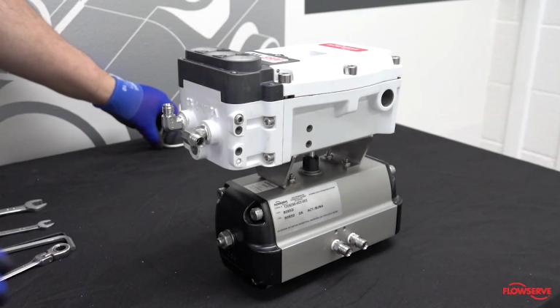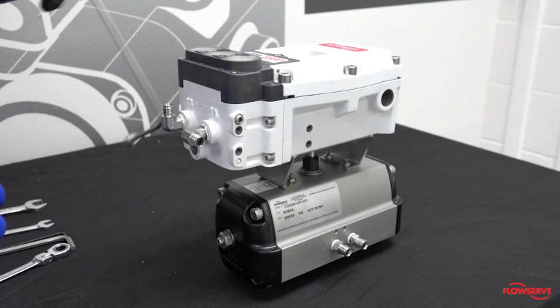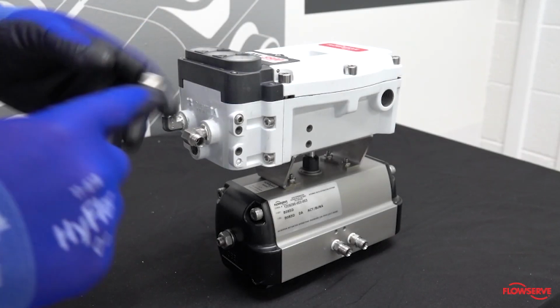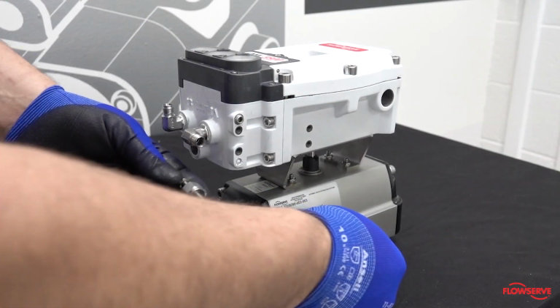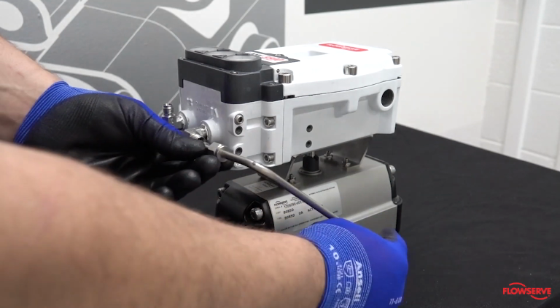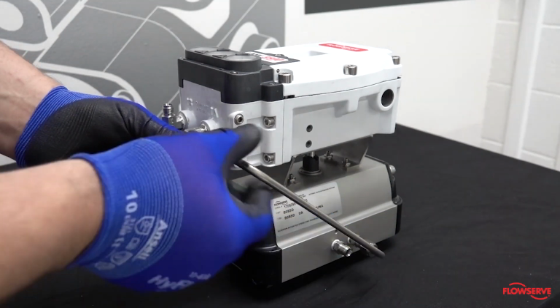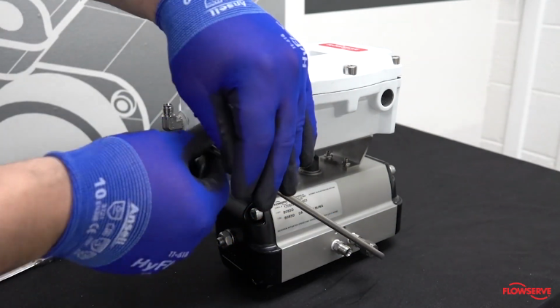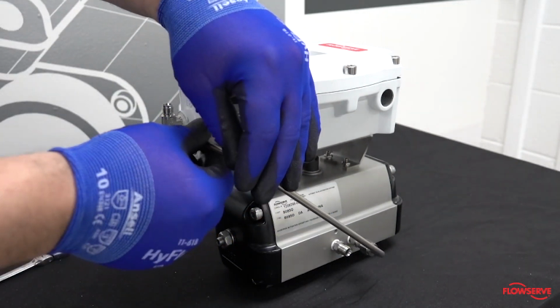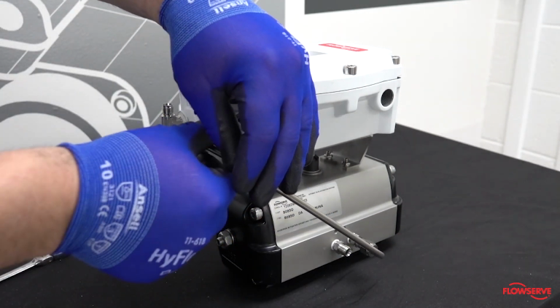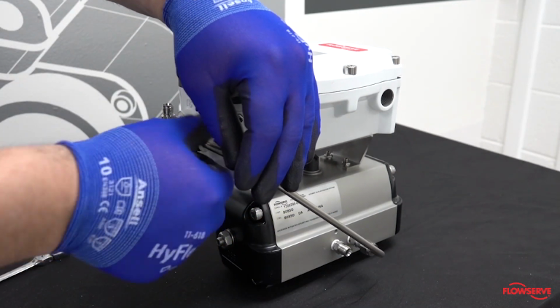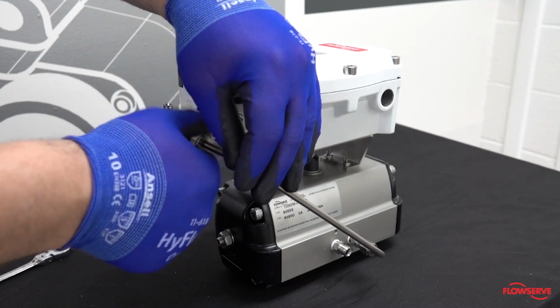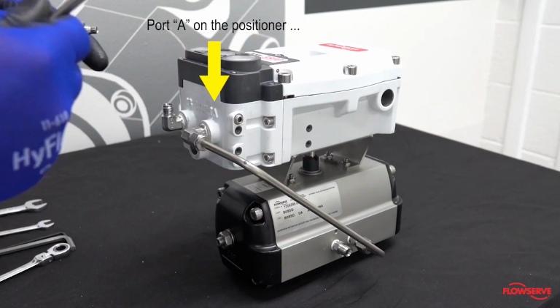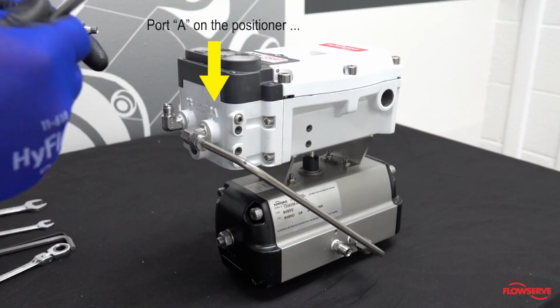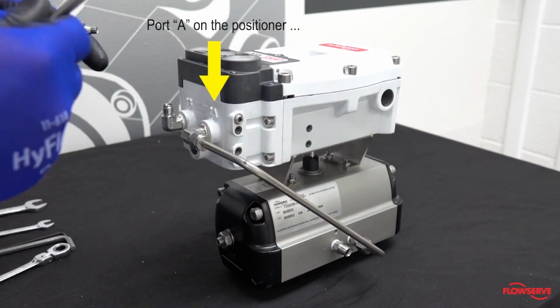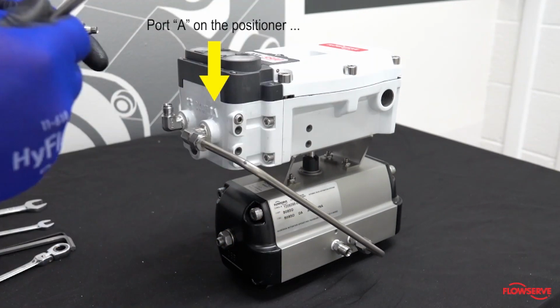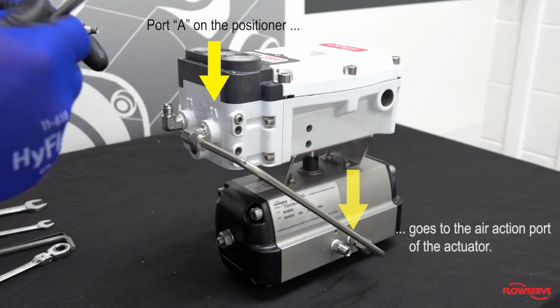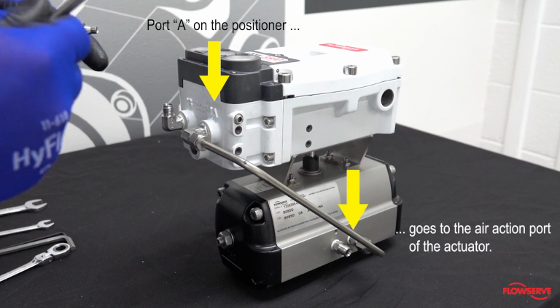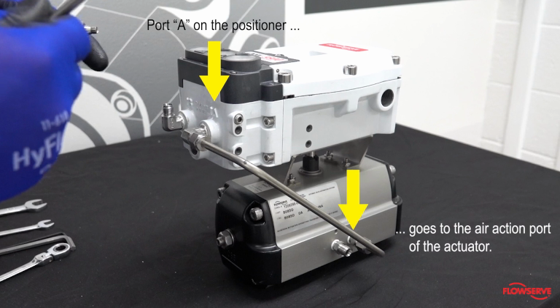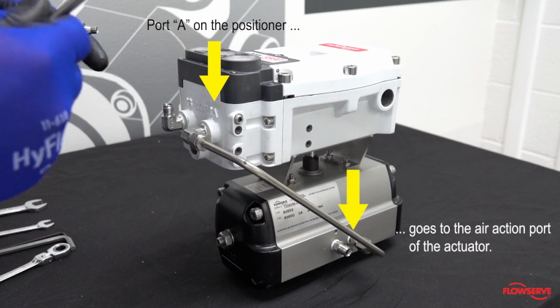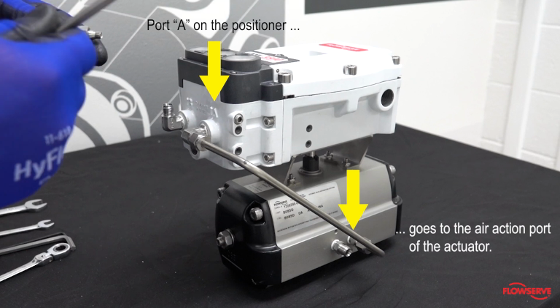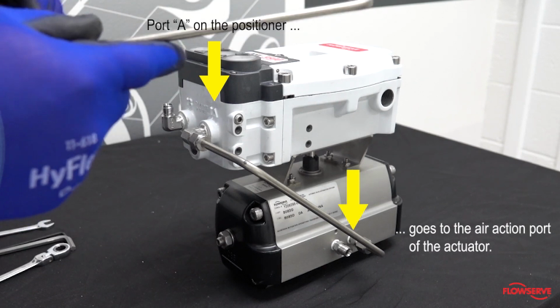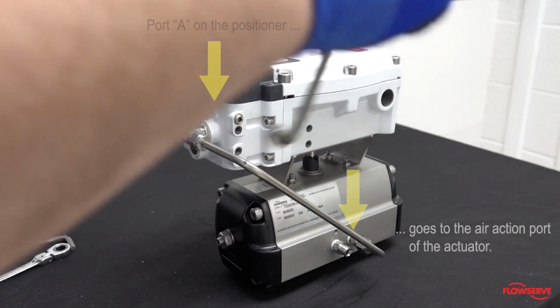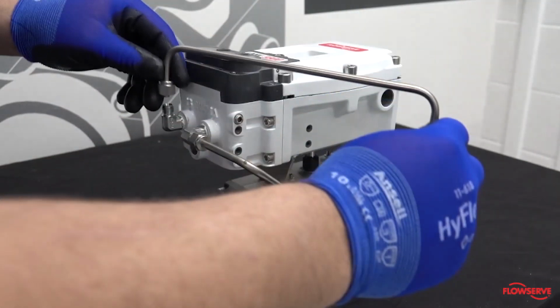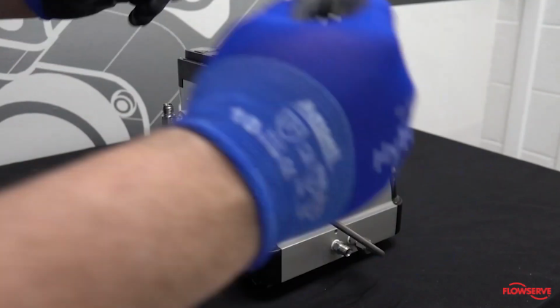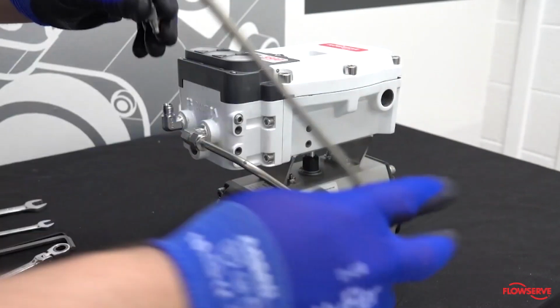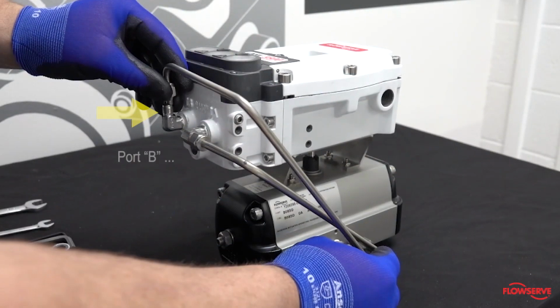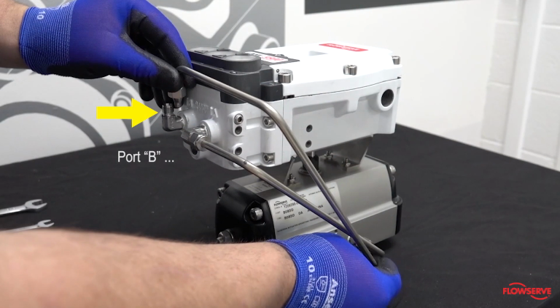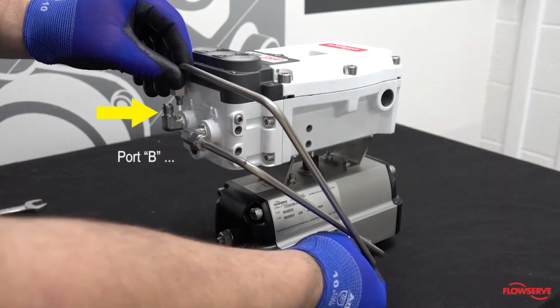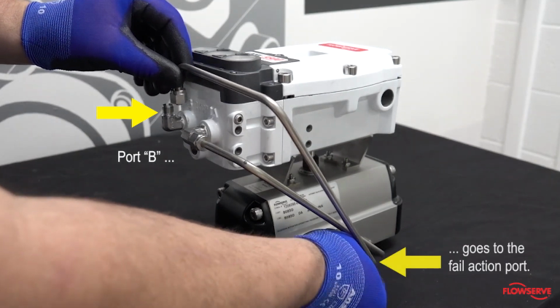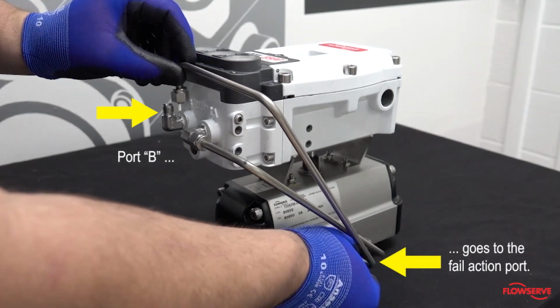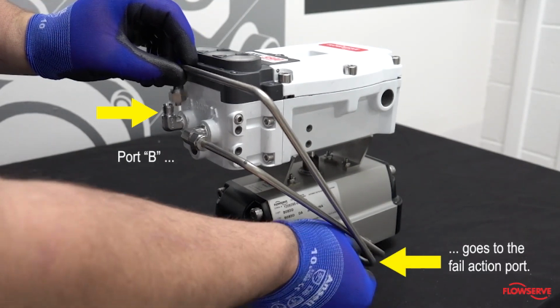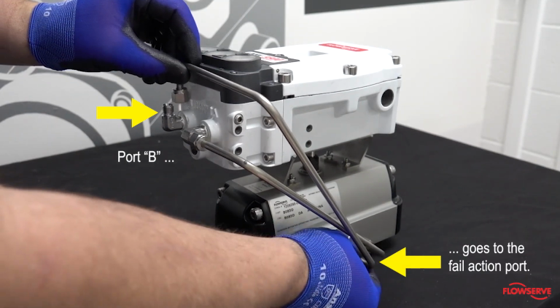Install tubing from the positioner to the actuator. Port A on the positioner goes to the air action port of the actuator and port B goes to the fail action port.